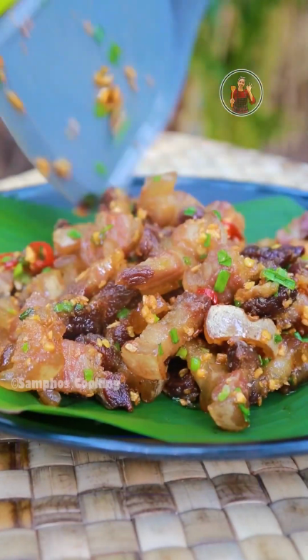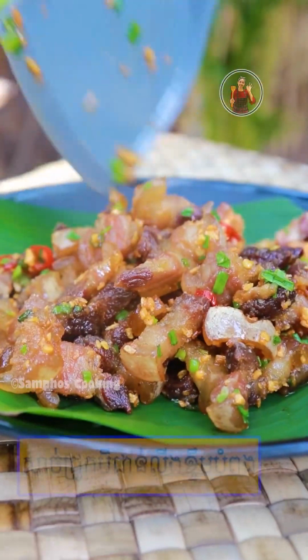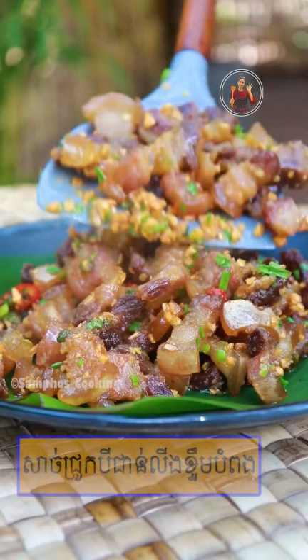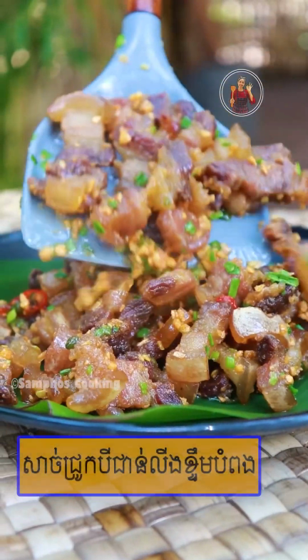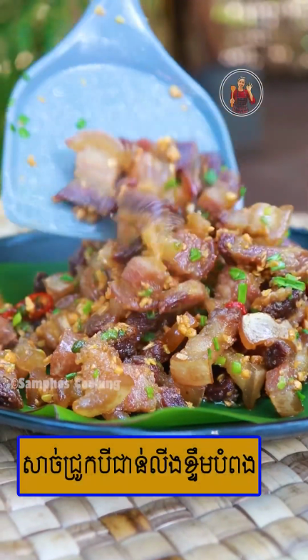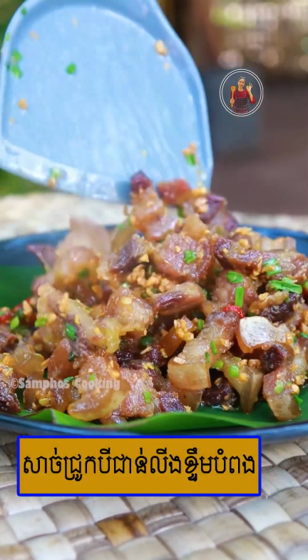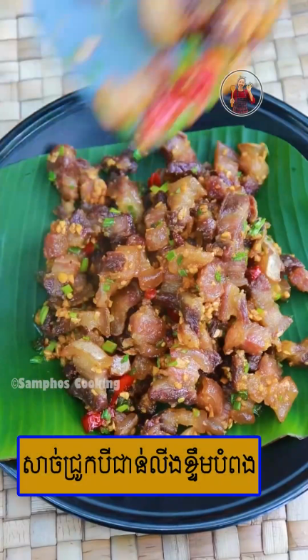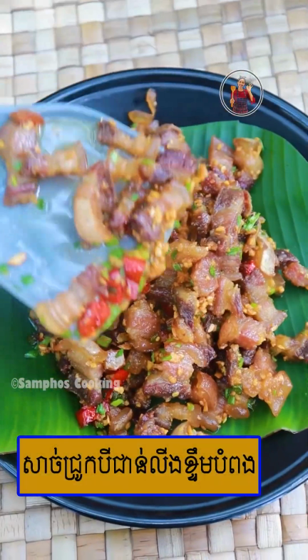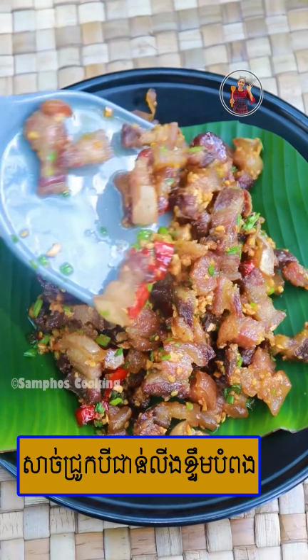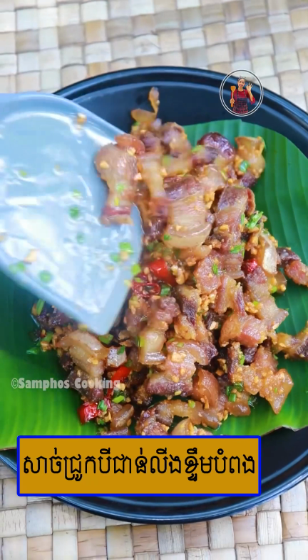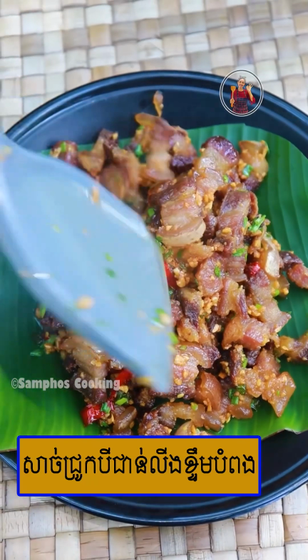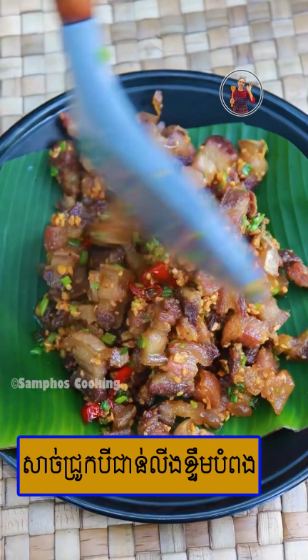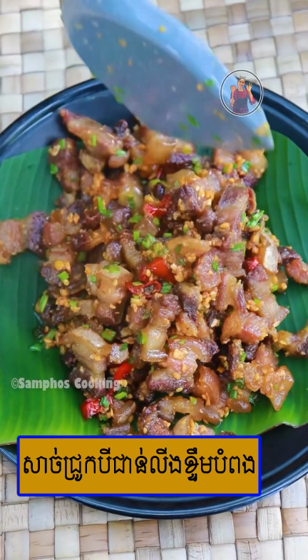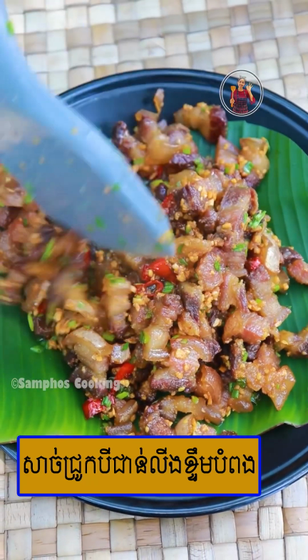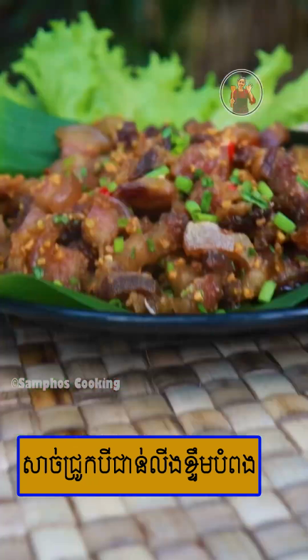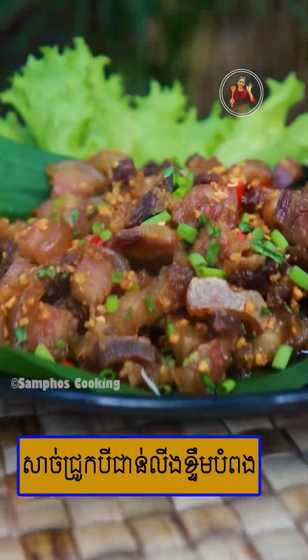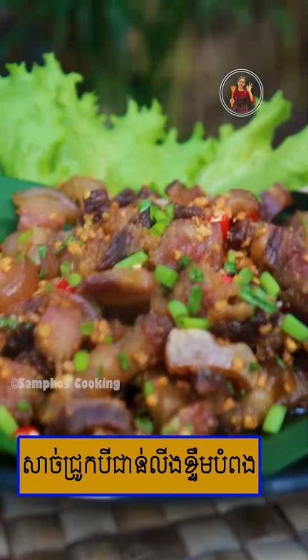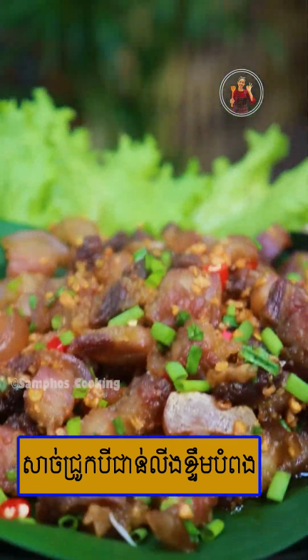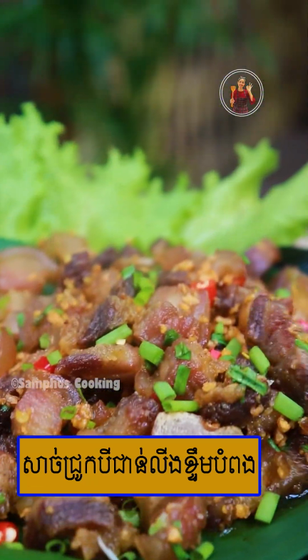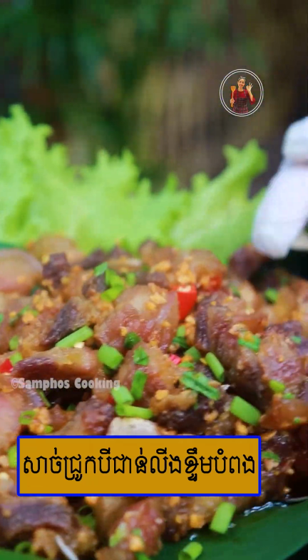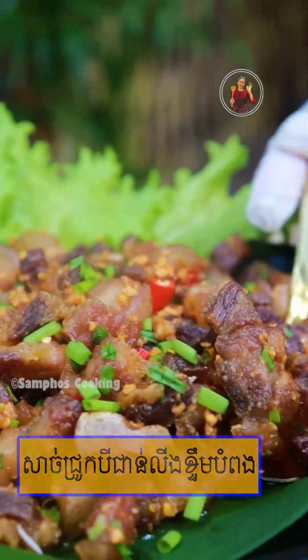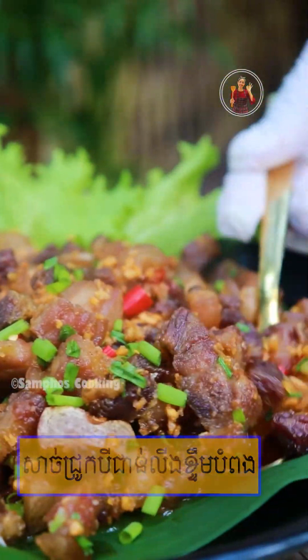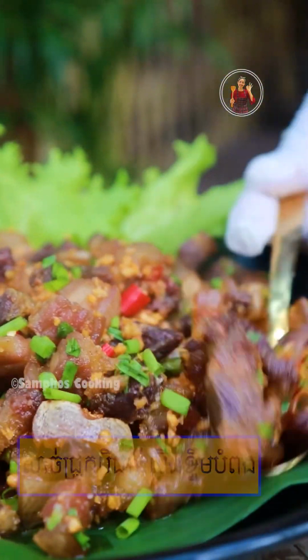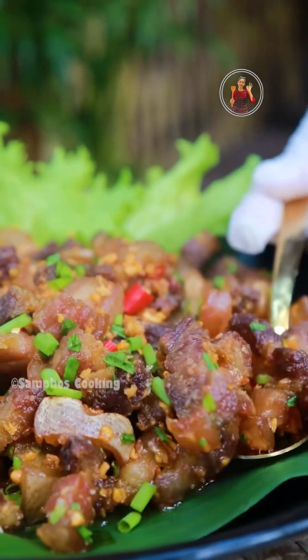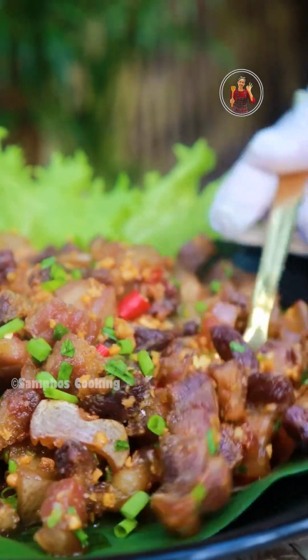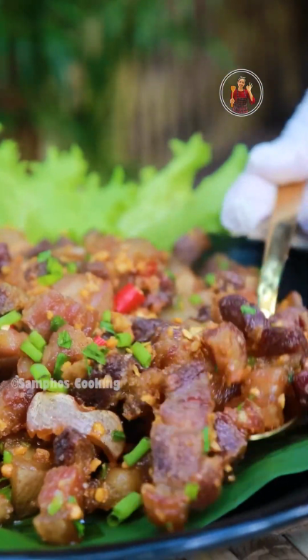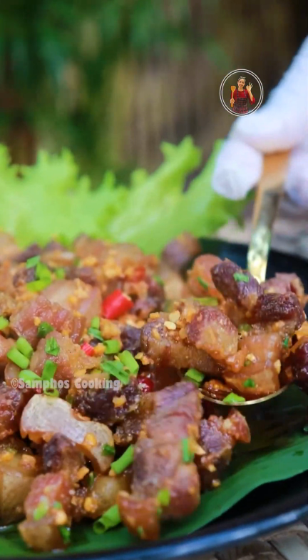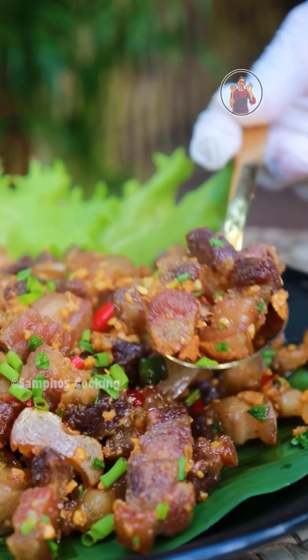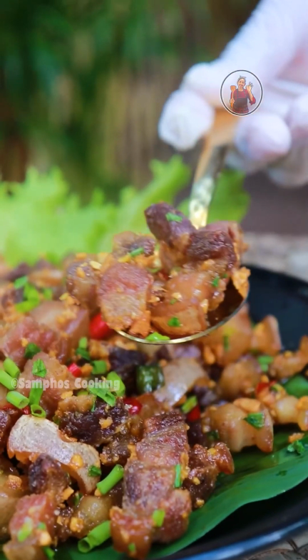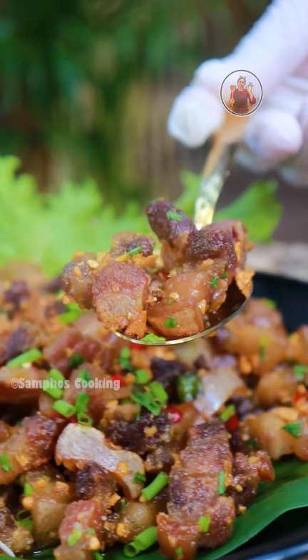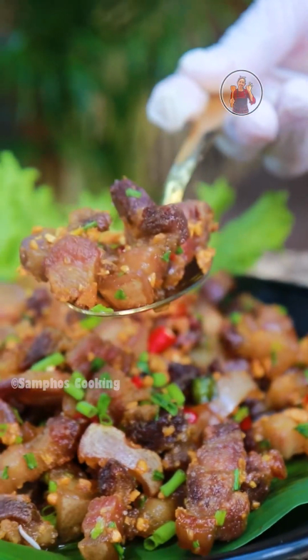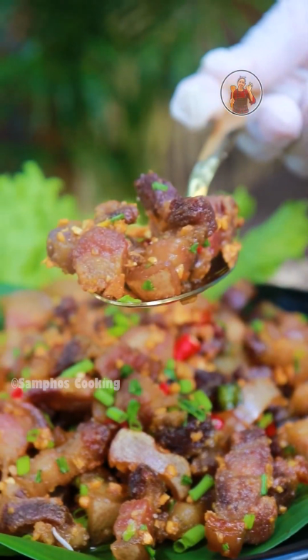Here are the two pieces of paper. The paper is 4x4. The paper is 6x4. The paper is 8x4.